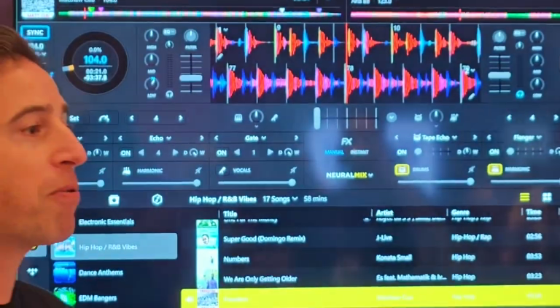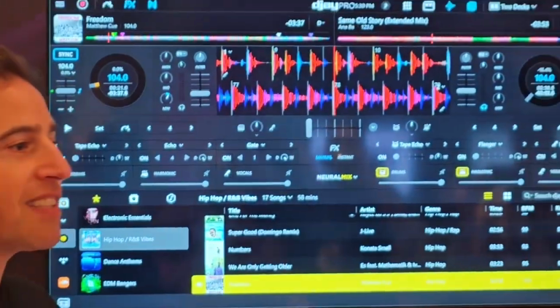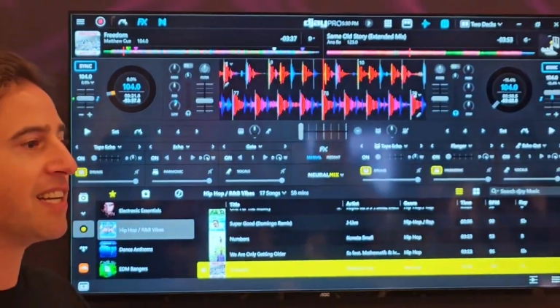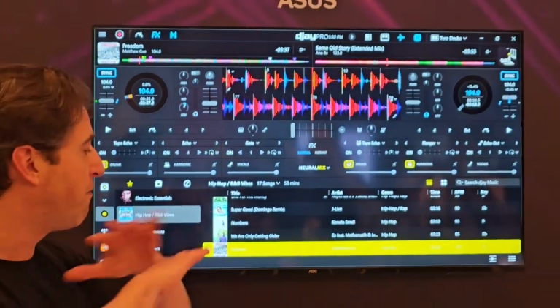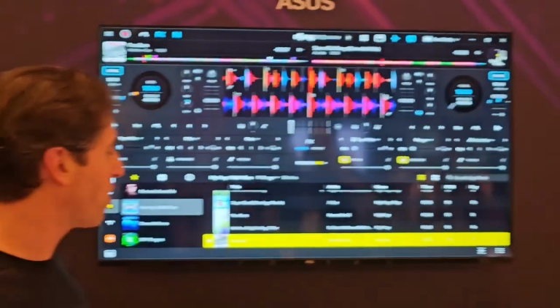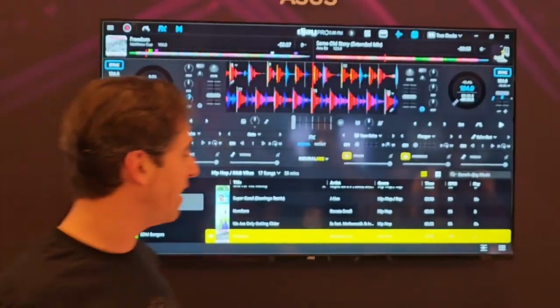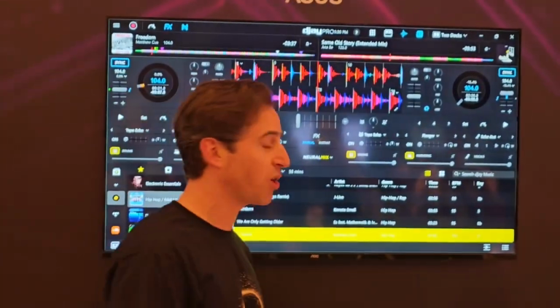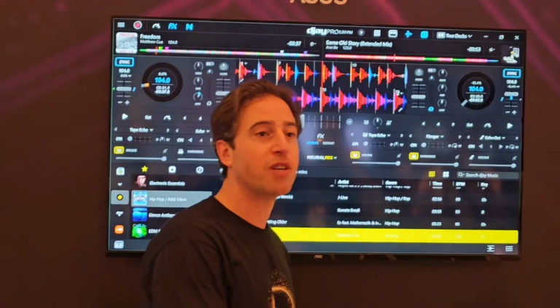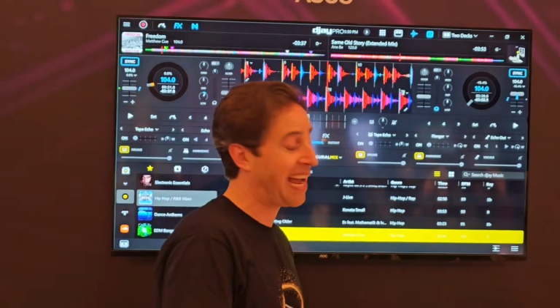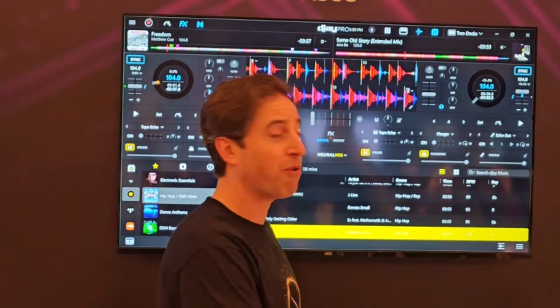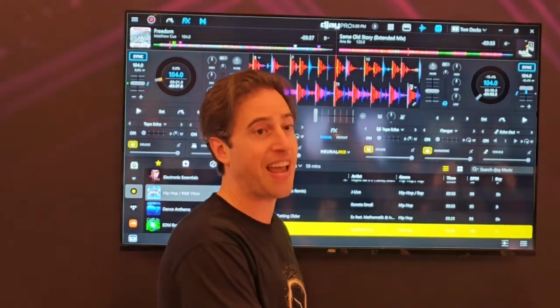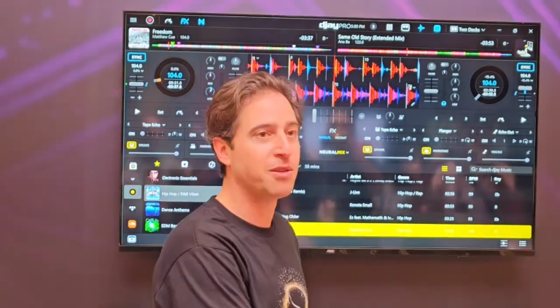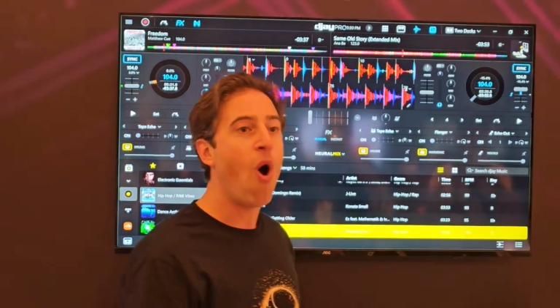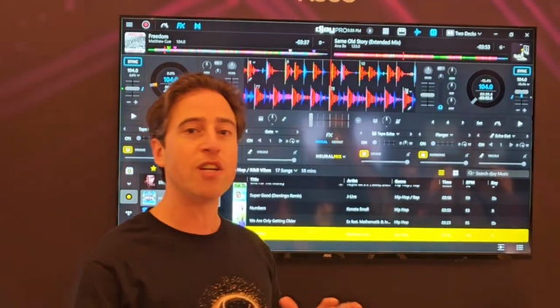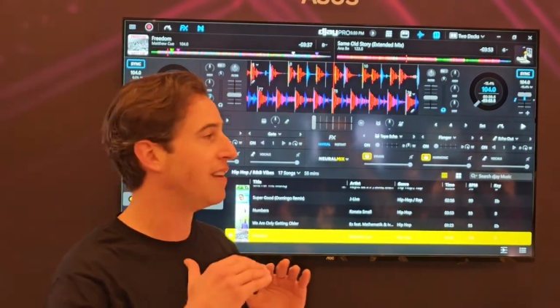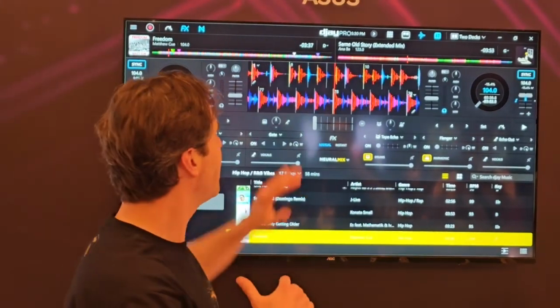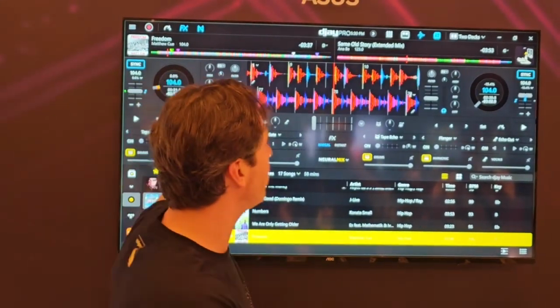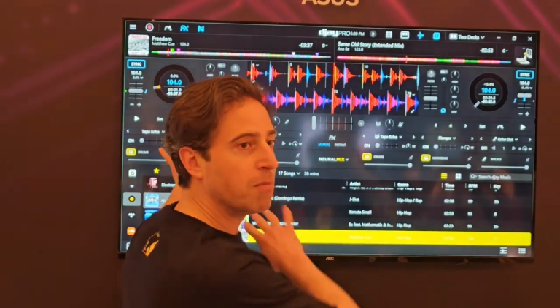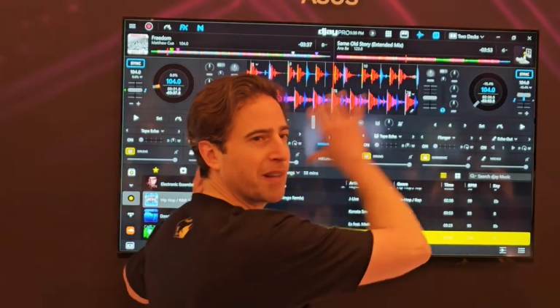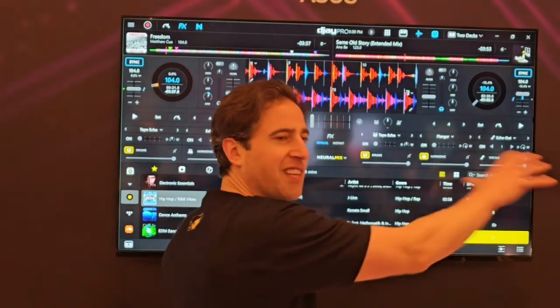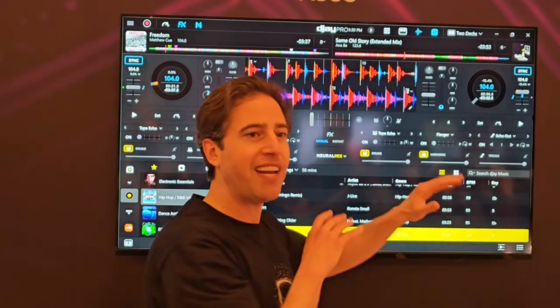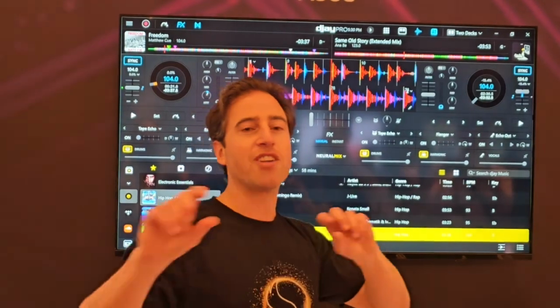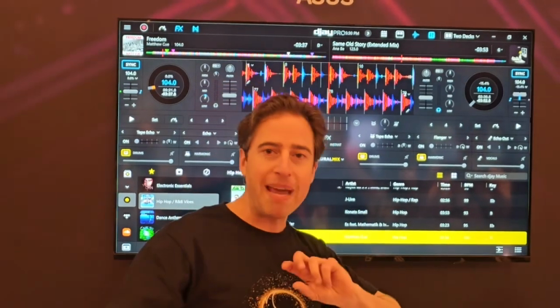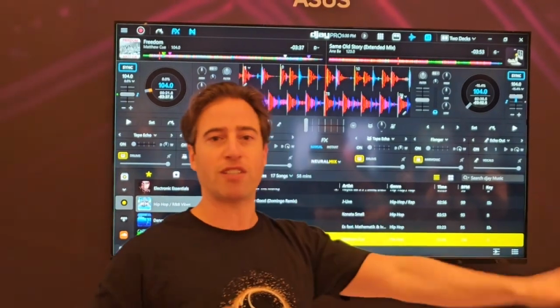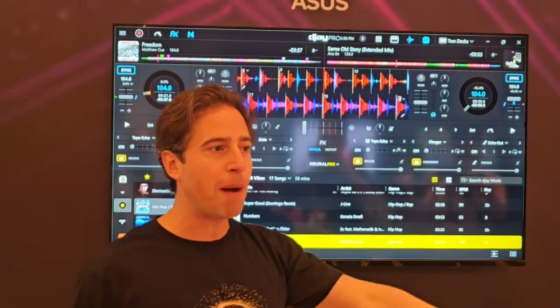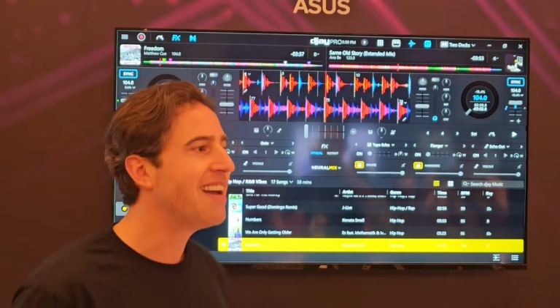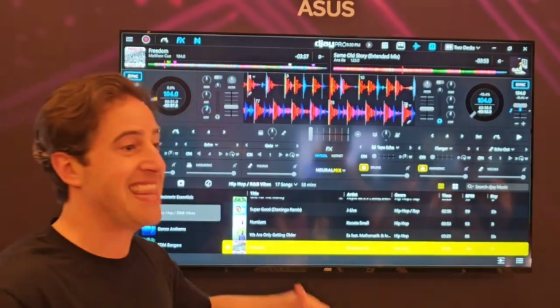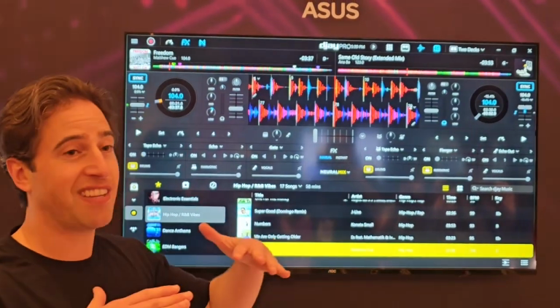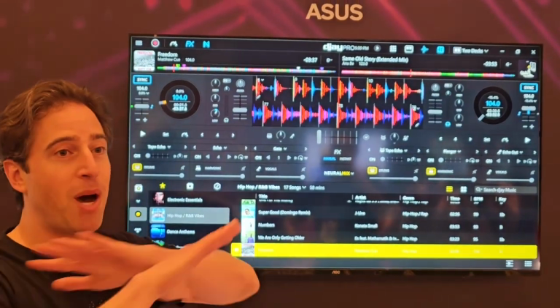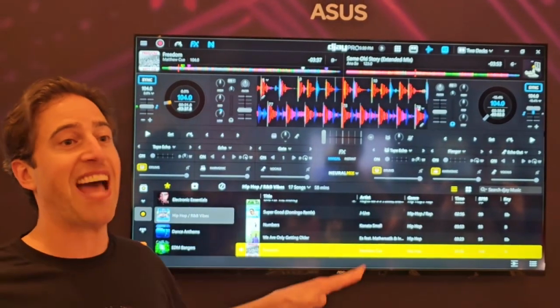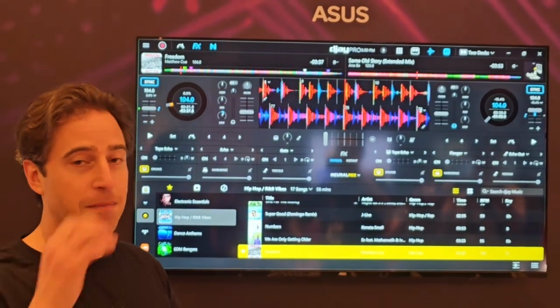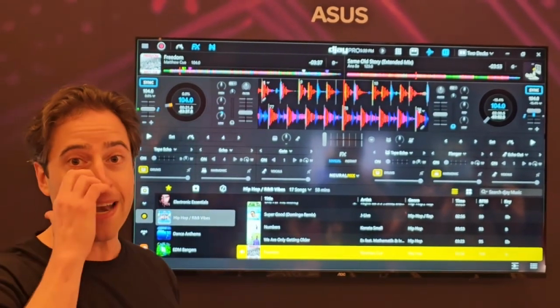Previously, before the world of NPUs, all you could do is take one song, move it from the left to the right, adjust the bass, adjust the treble, adjust the tempo — that's it. But not anymore.